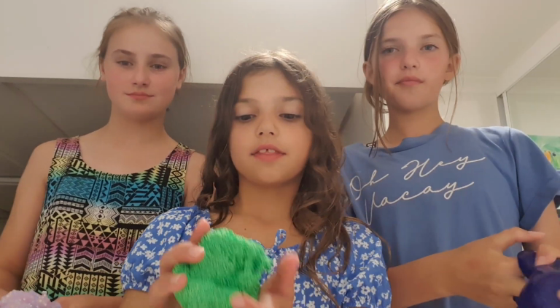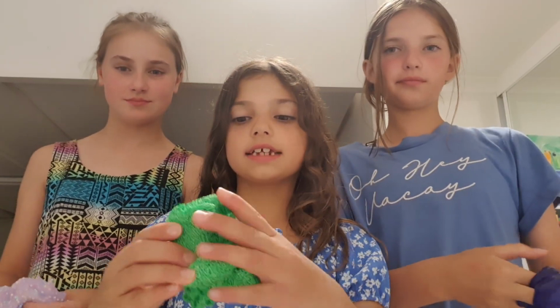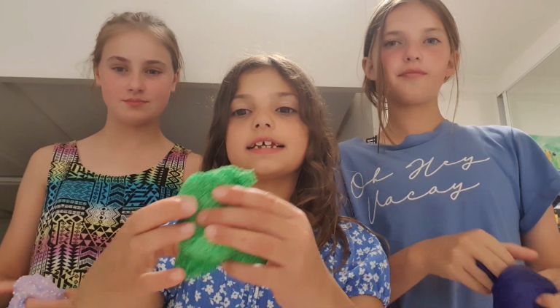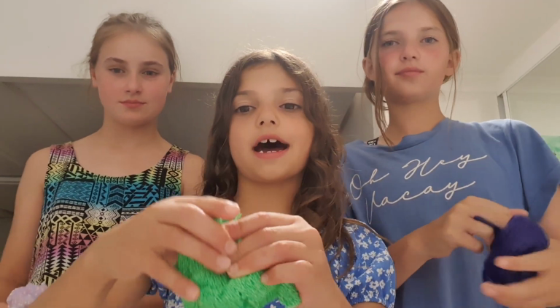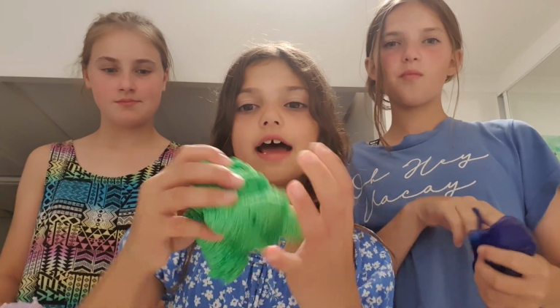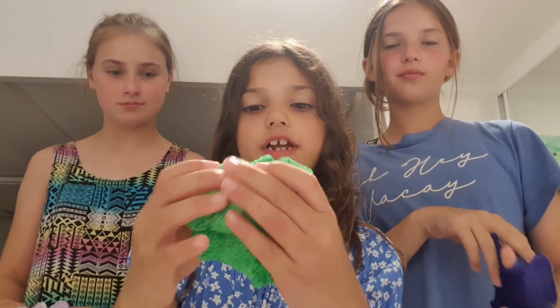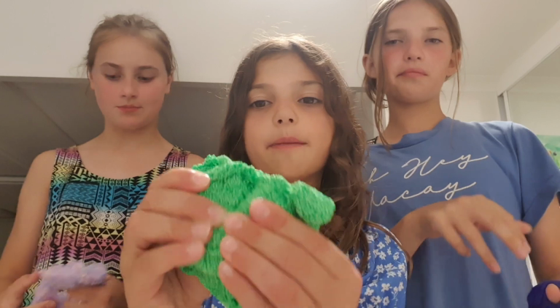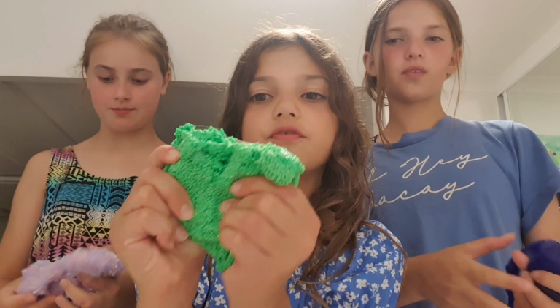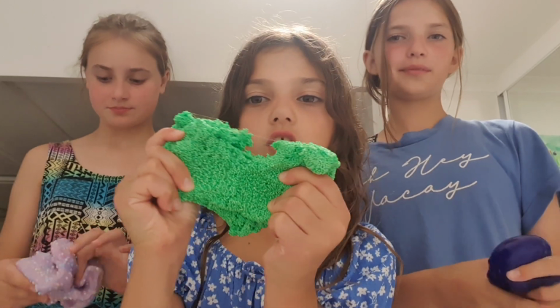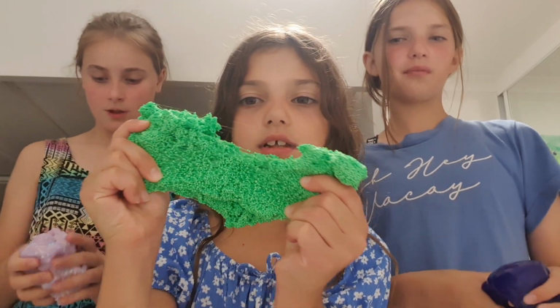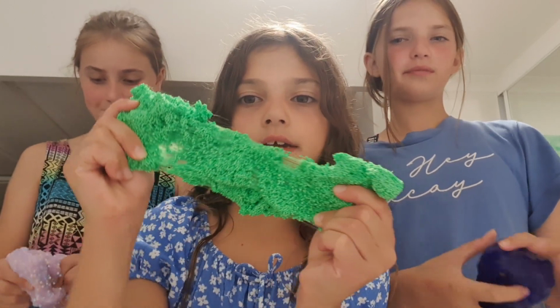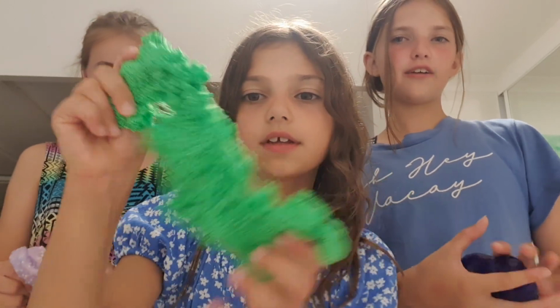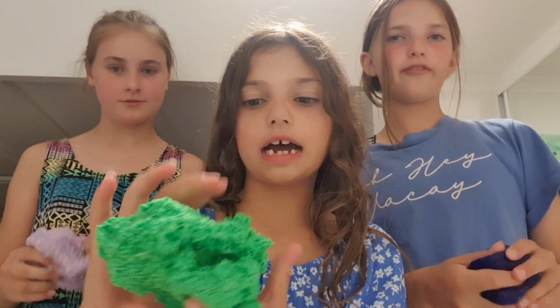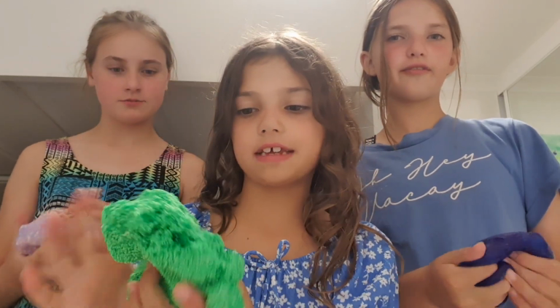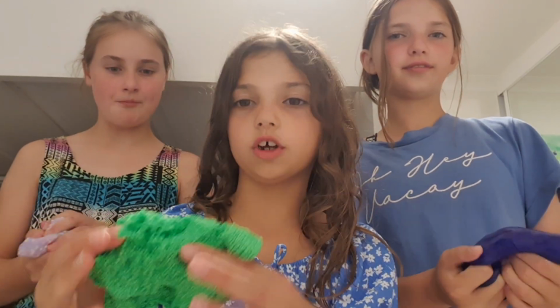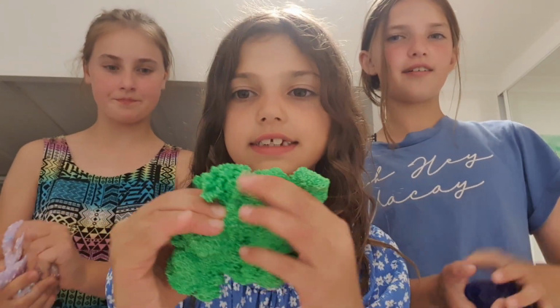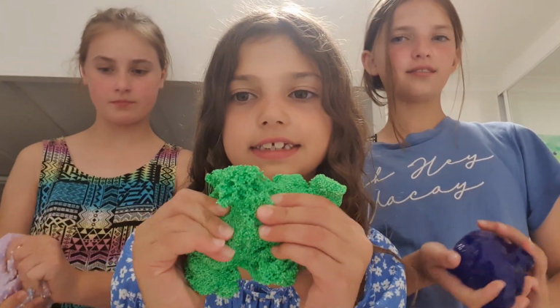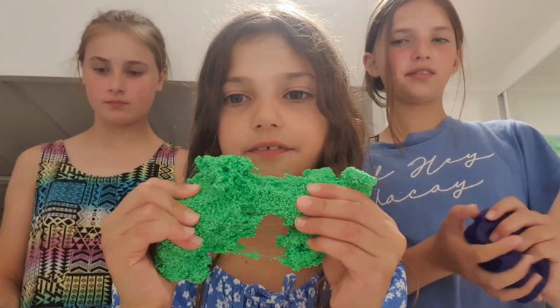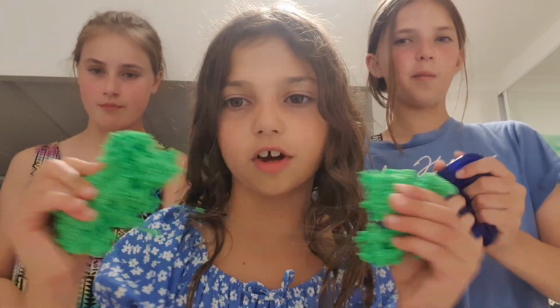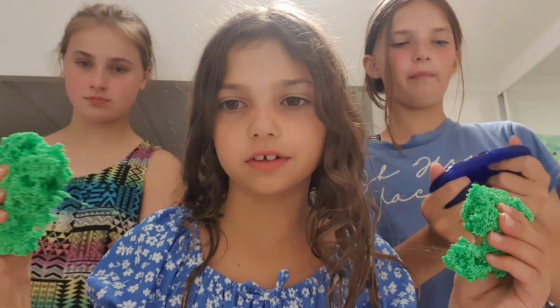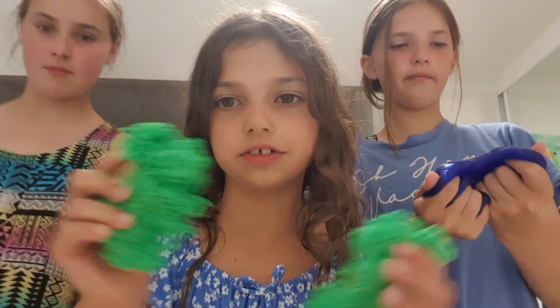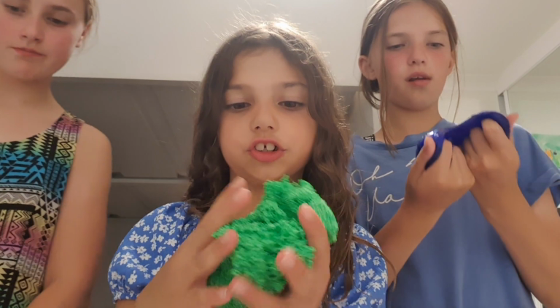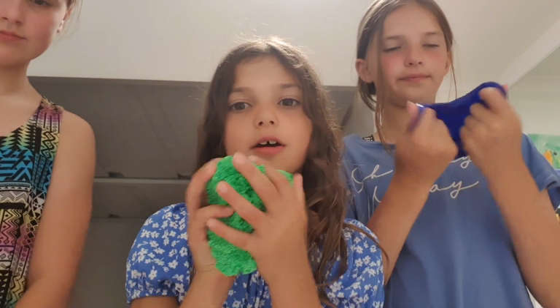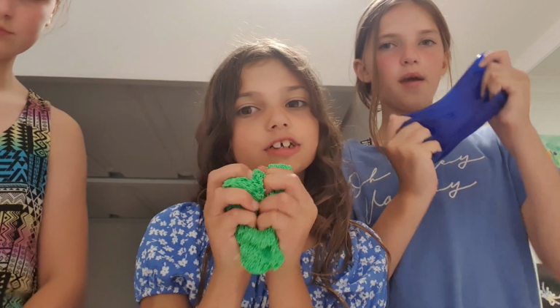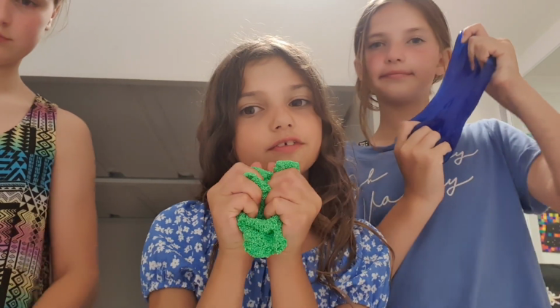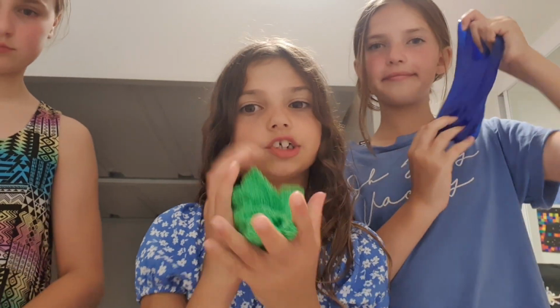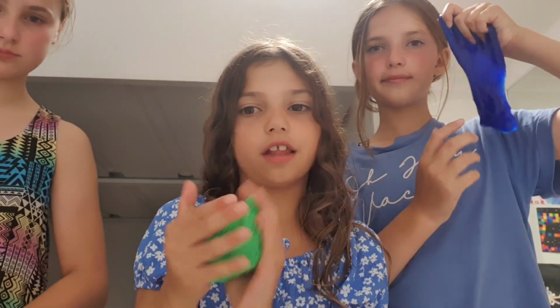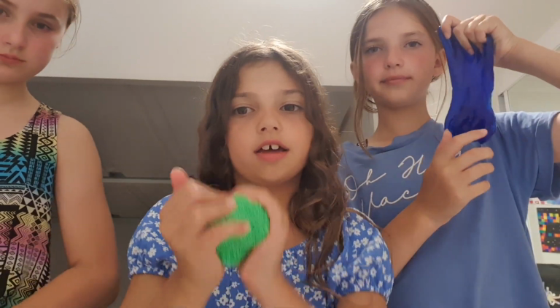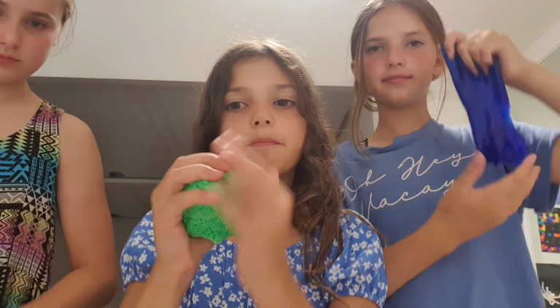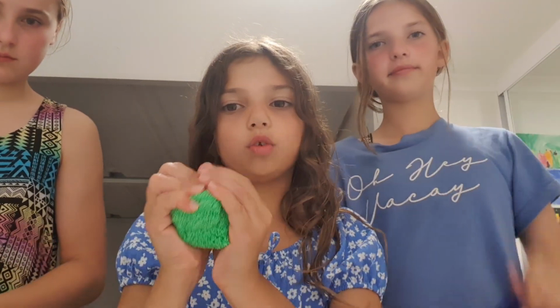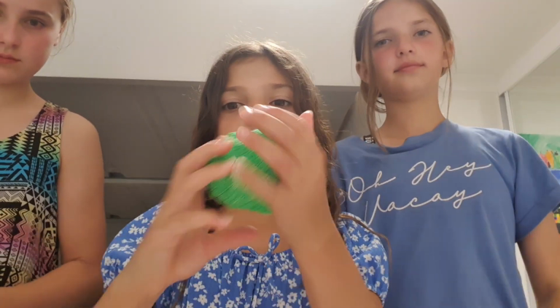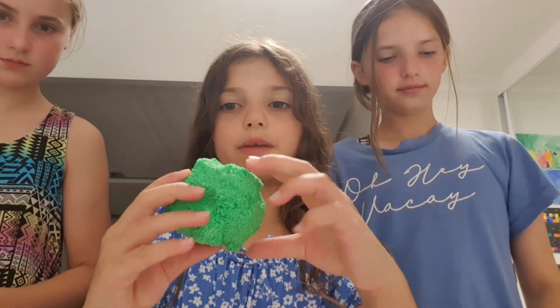This is my Green Apple Floam Slime. I think you'll know the consistency of floam — it's not that stretchy and it's really good for squishing and moulding into shapes.